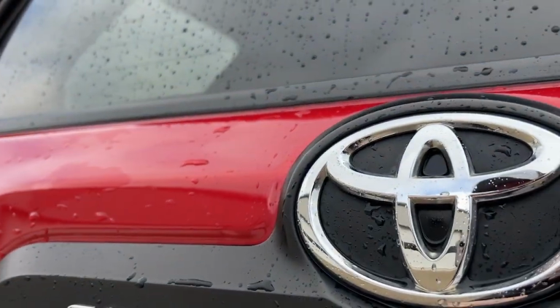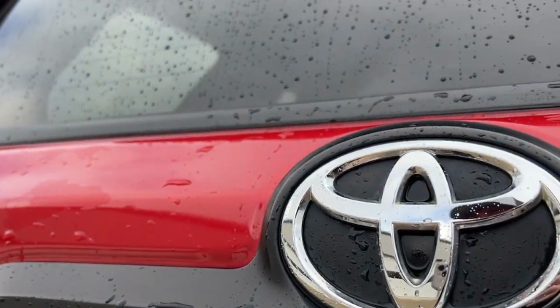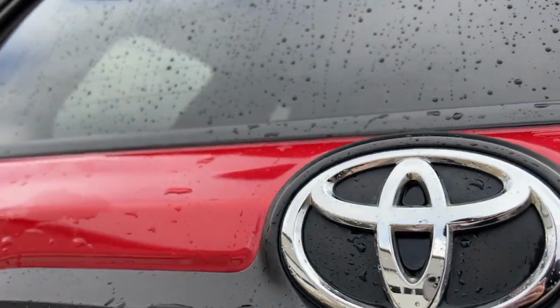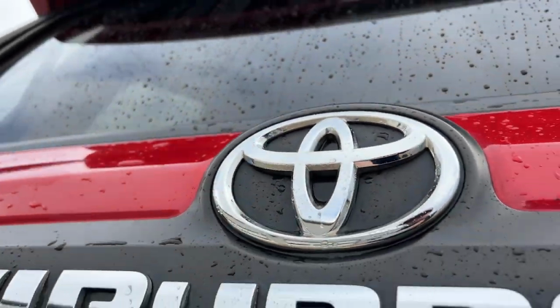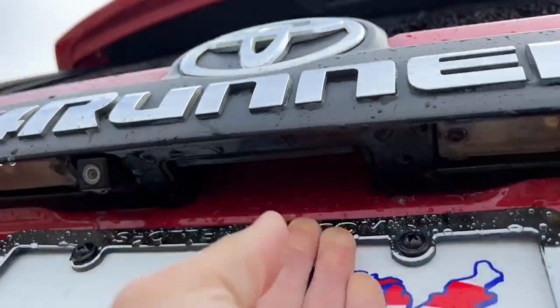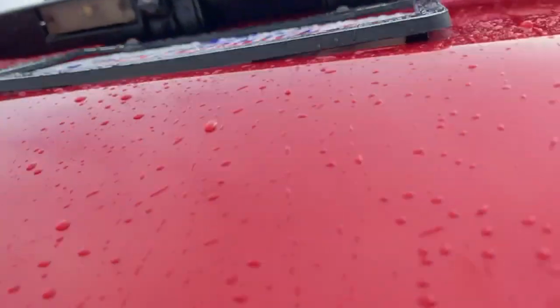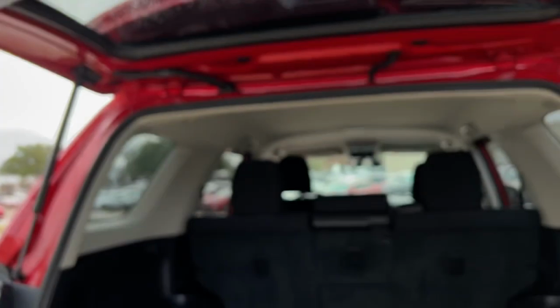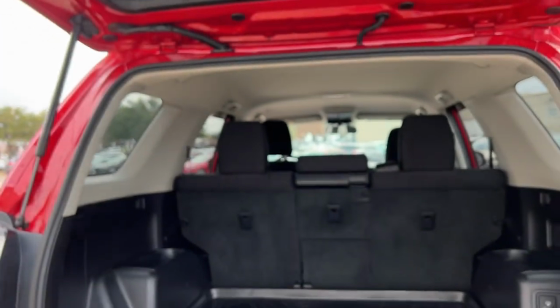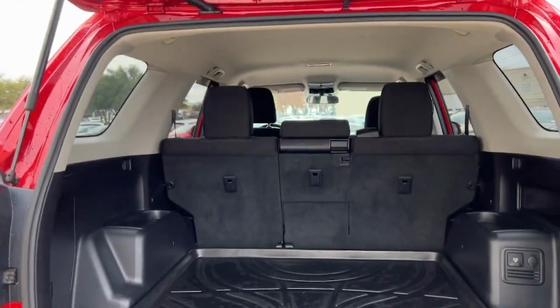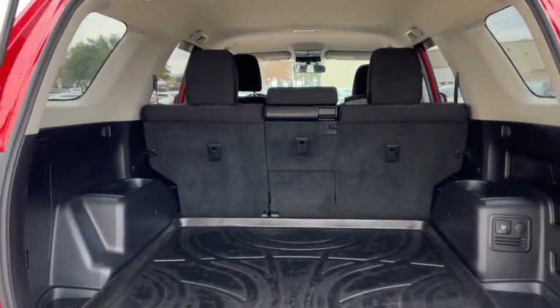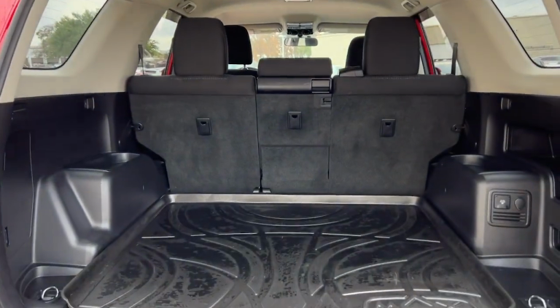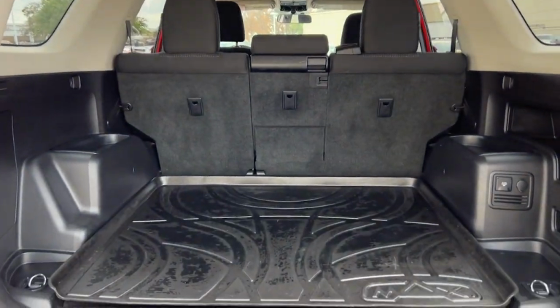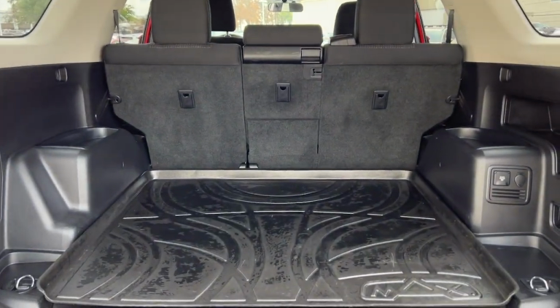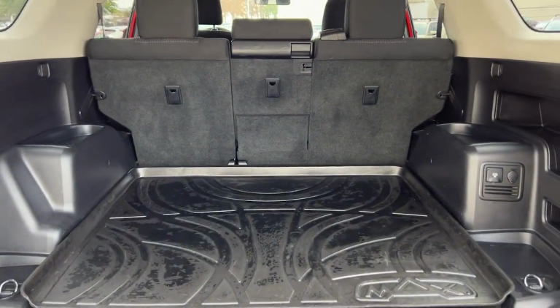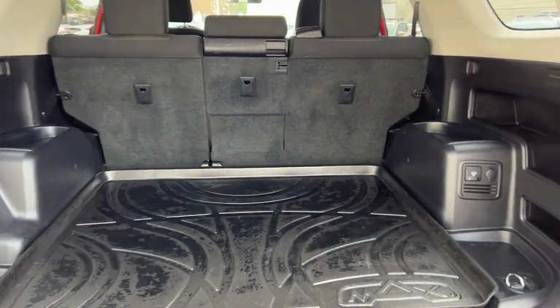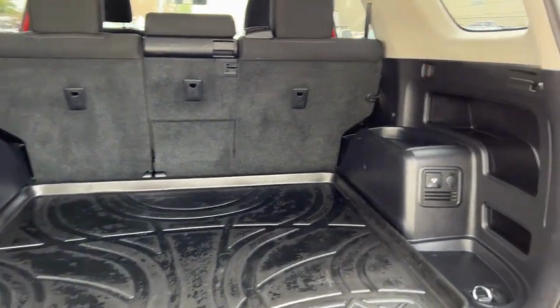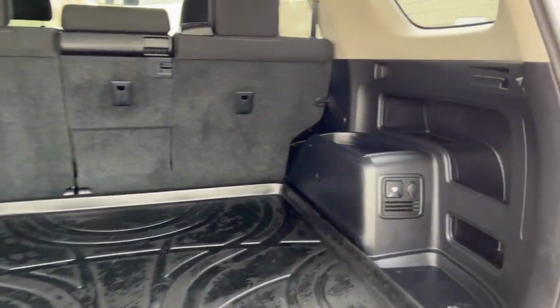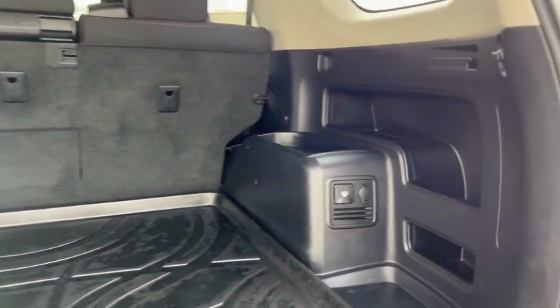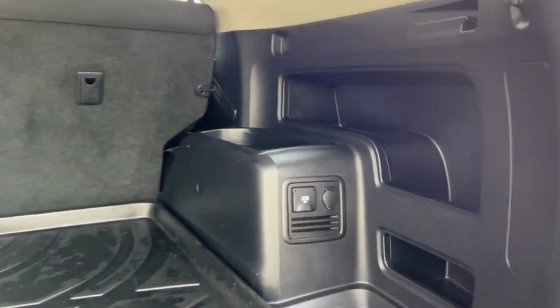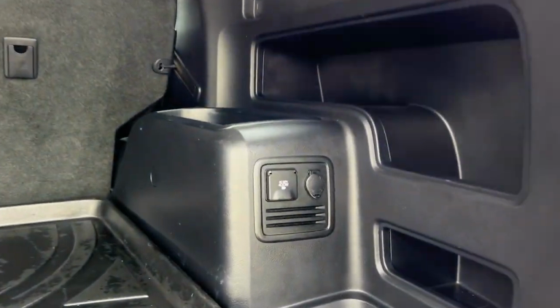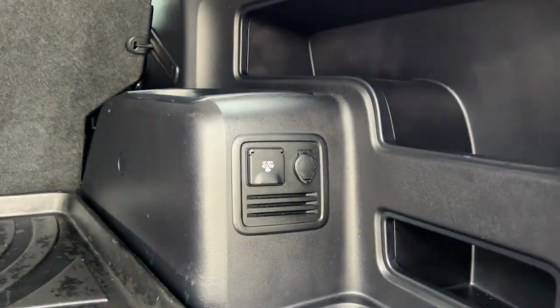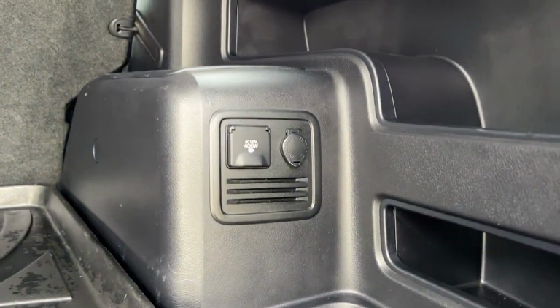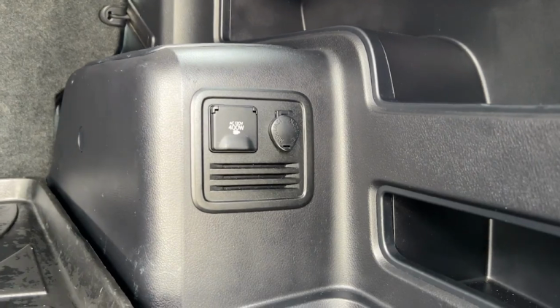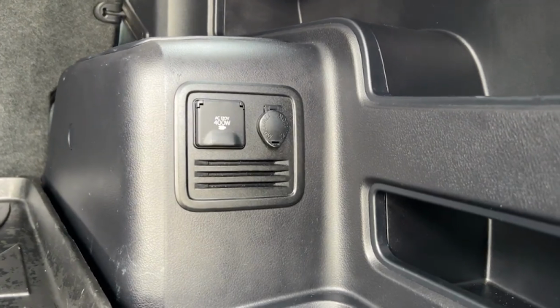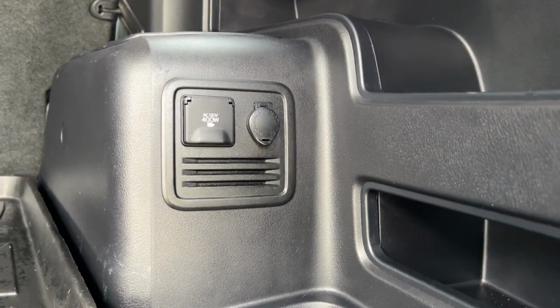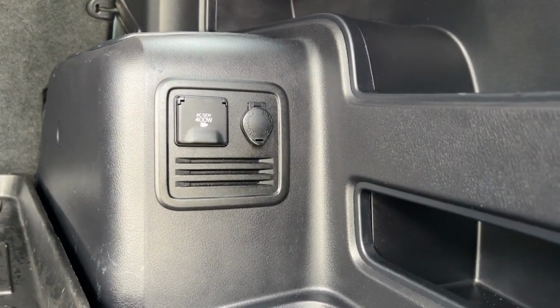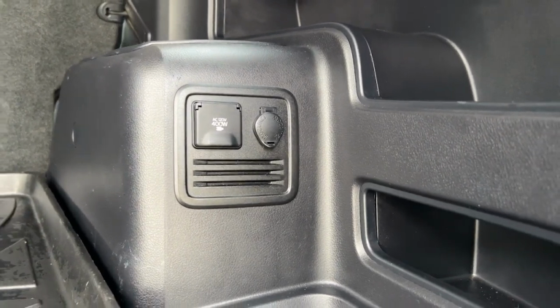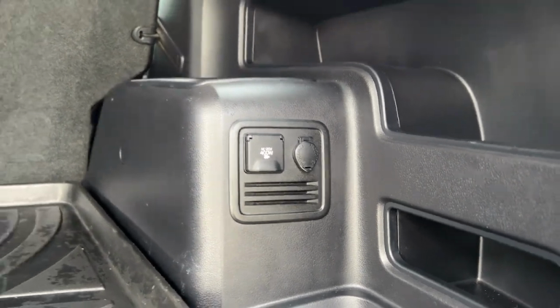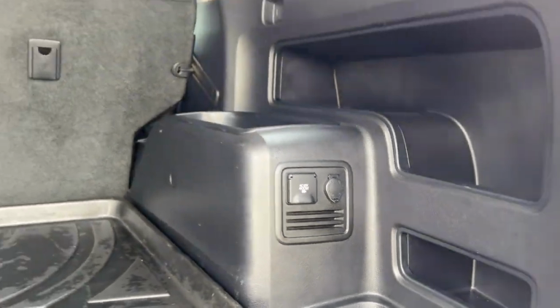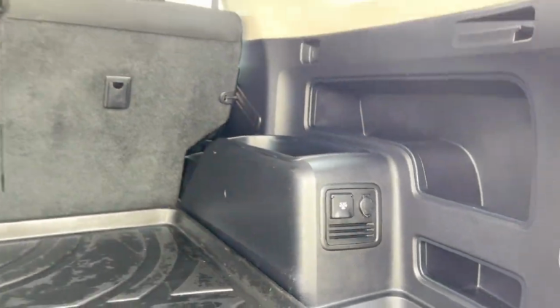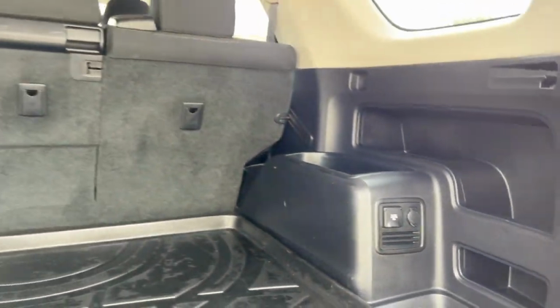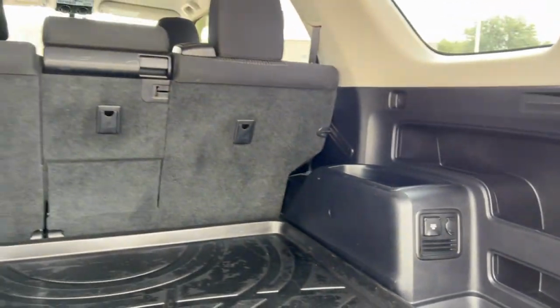A rugged trail machine meets reliable family hauler in this capable 4Runner. See for yourself when you take it out for a test drive. Our professional staff looks forward to giving you excellent service.